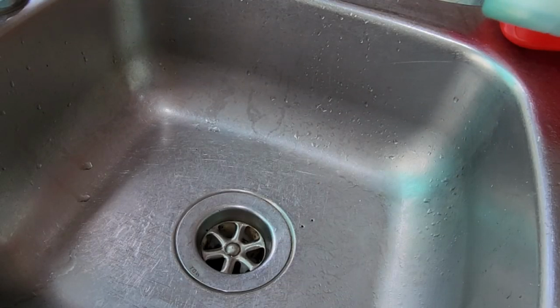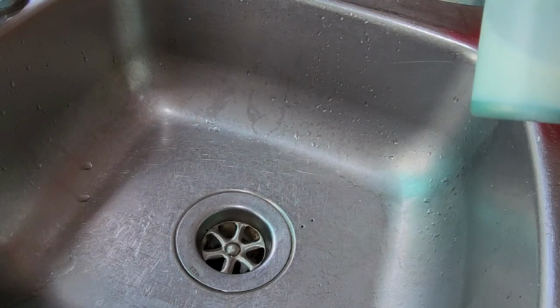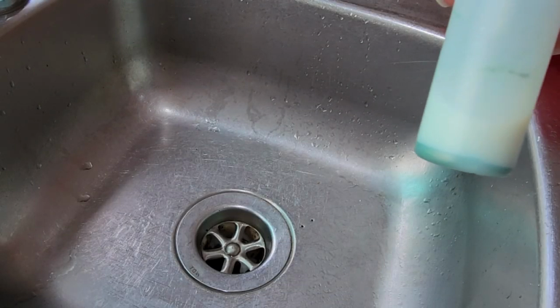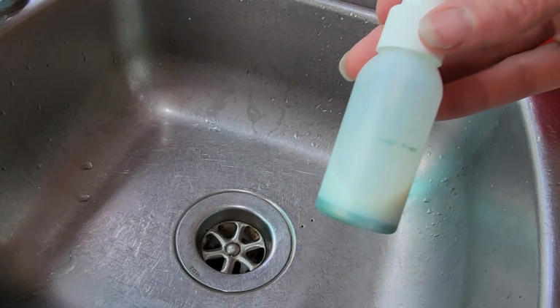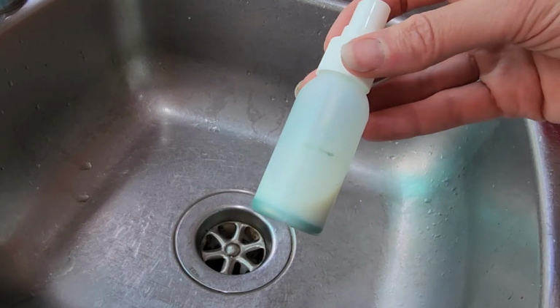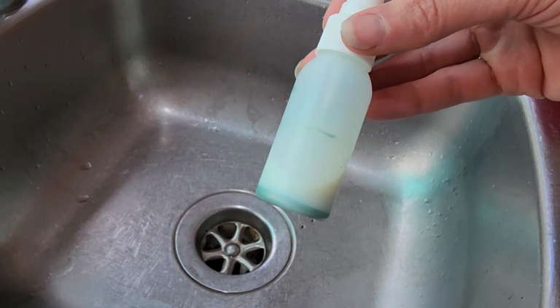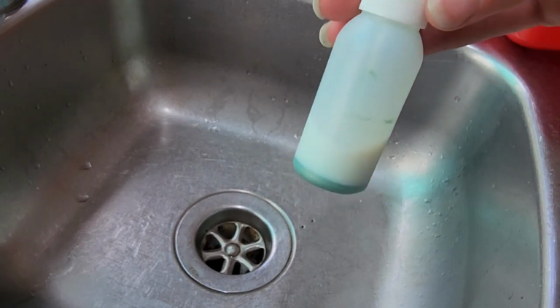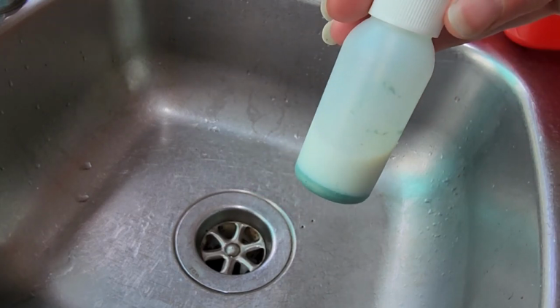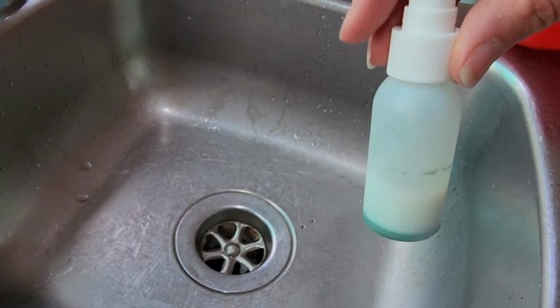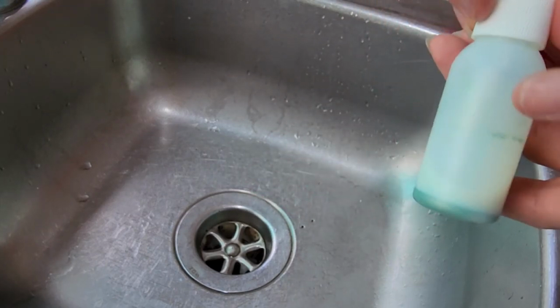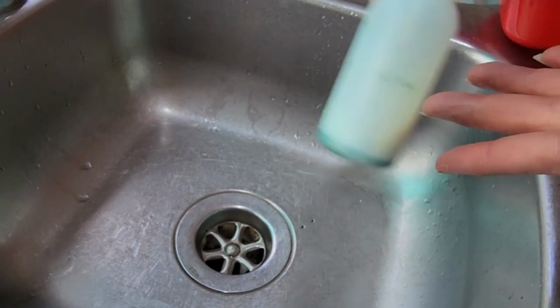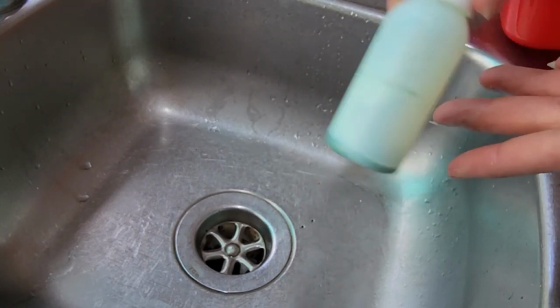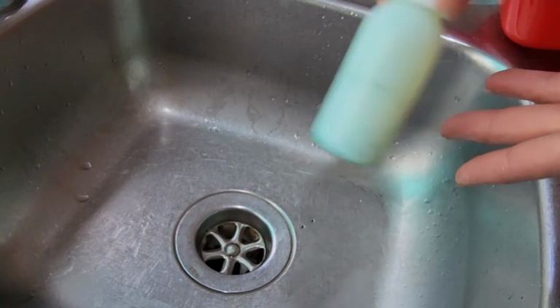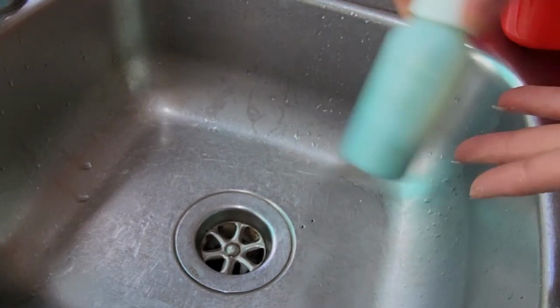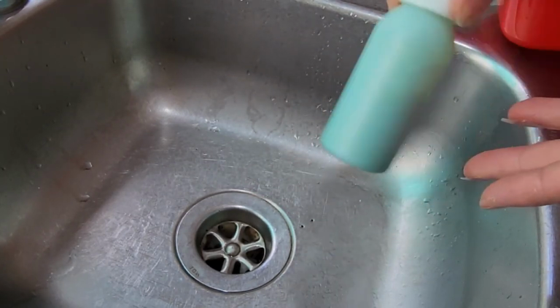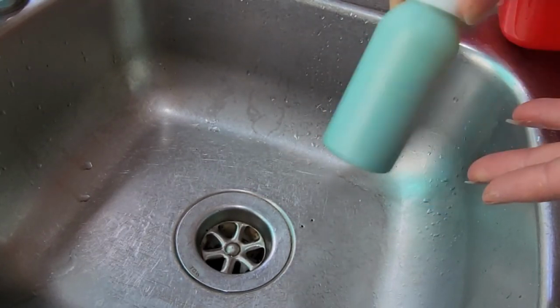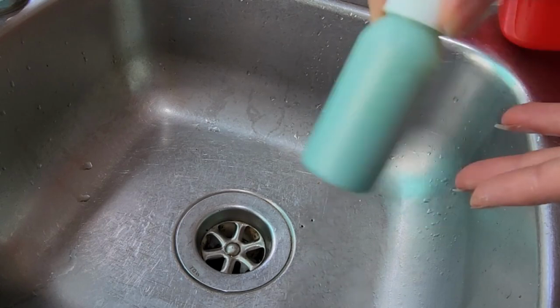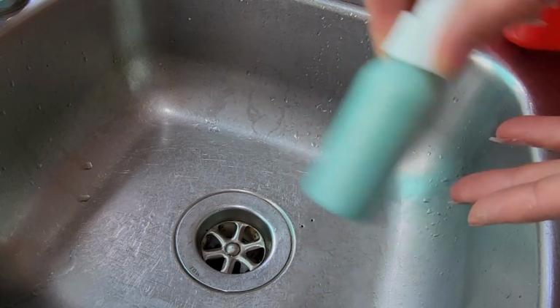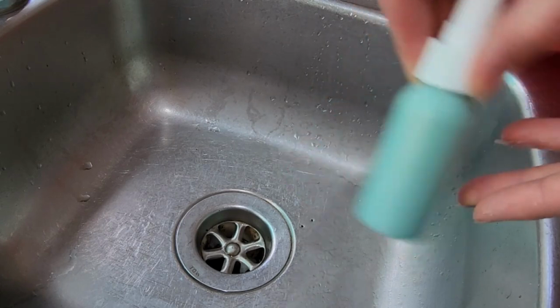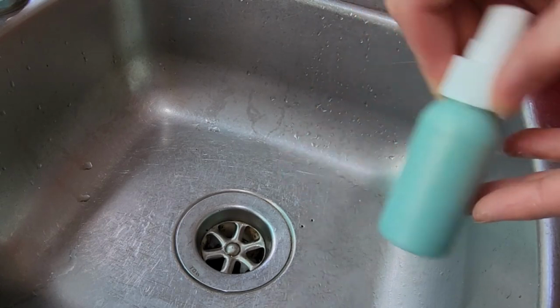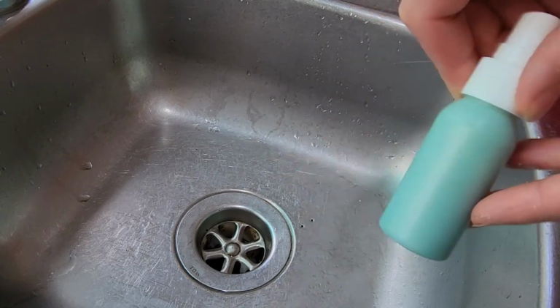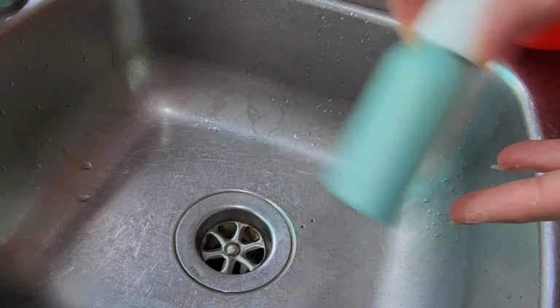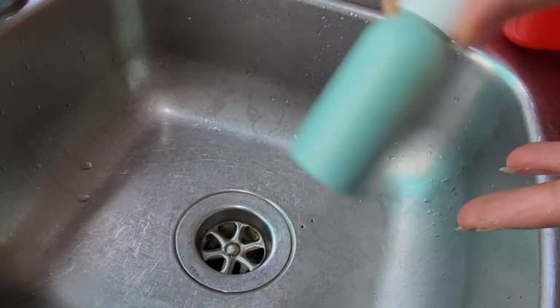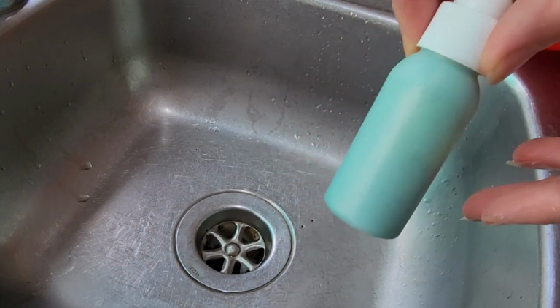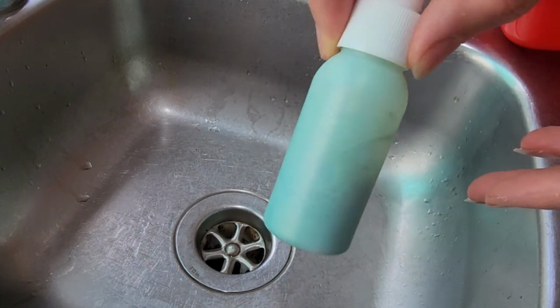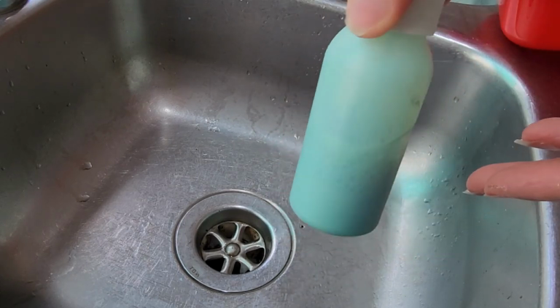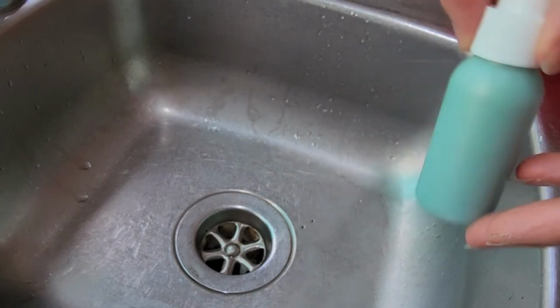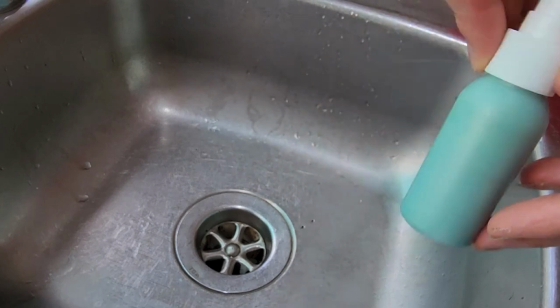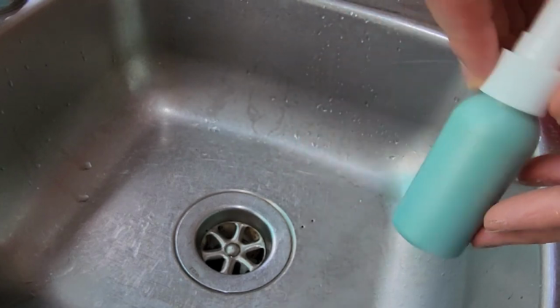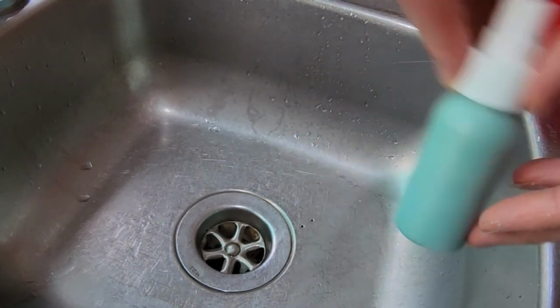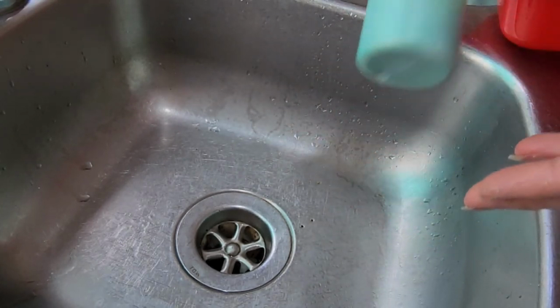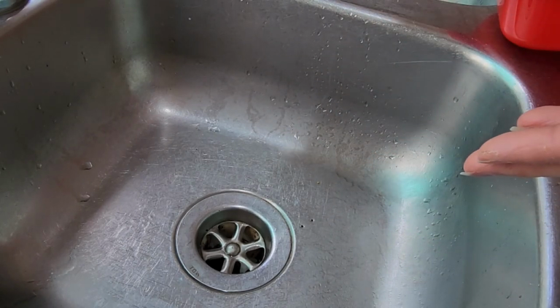When storing the mica sprays, all the mica tends to settle to the bottom and that's completely fine — I don't find that an issue. I just gently shake it side to side, as shown in the video, to mix it back up.